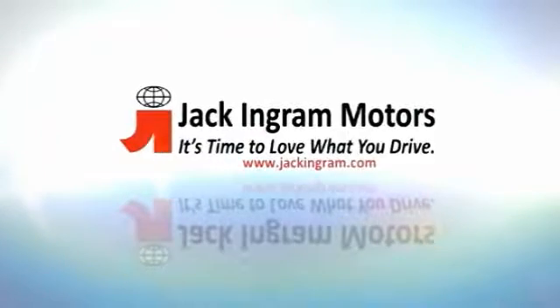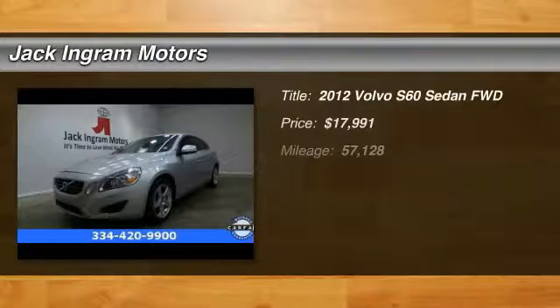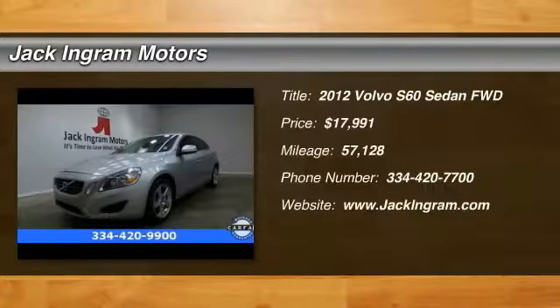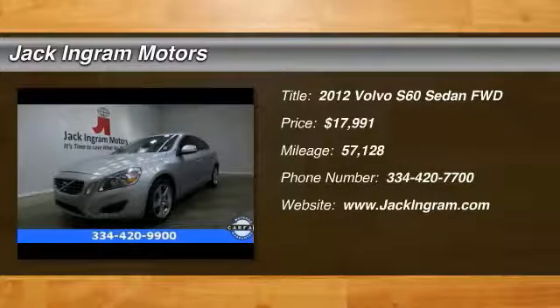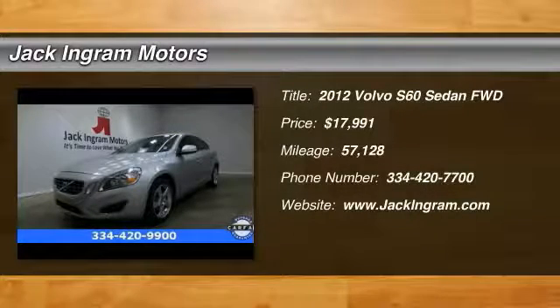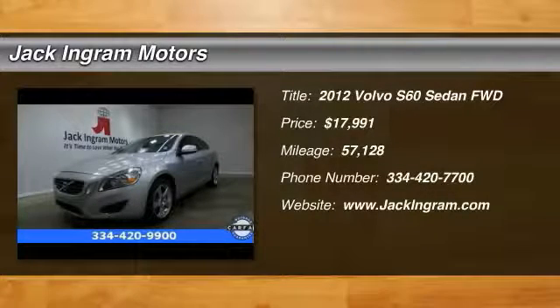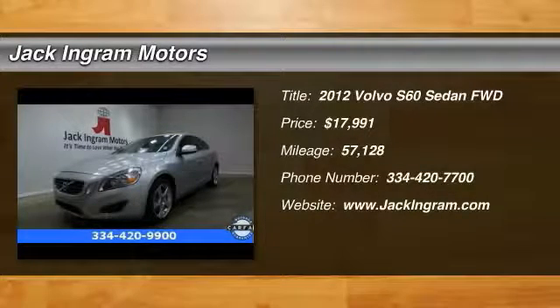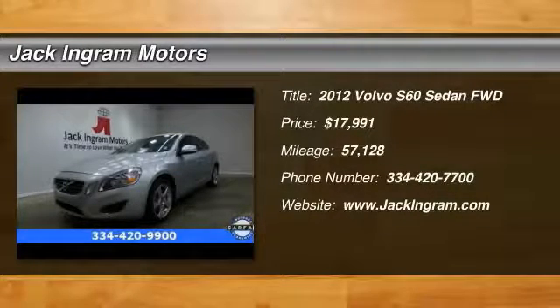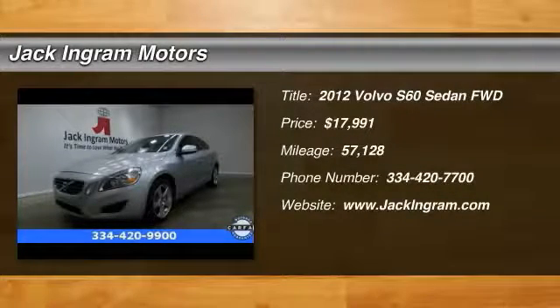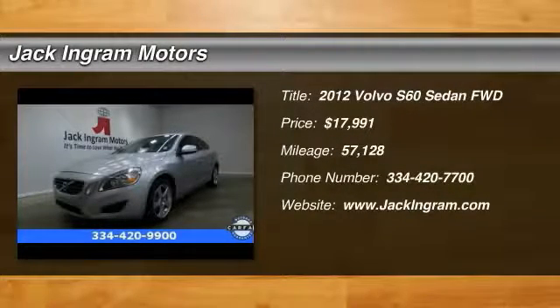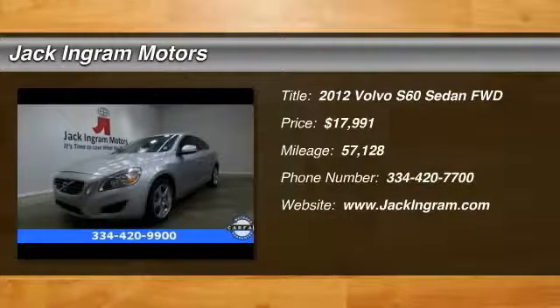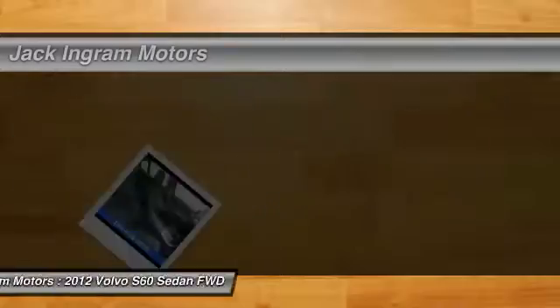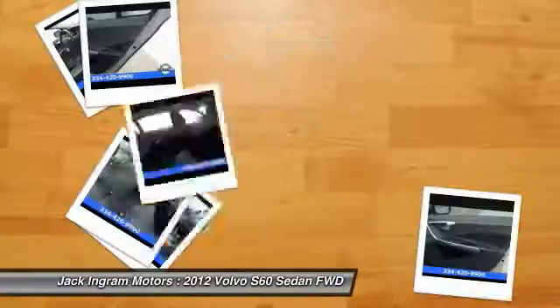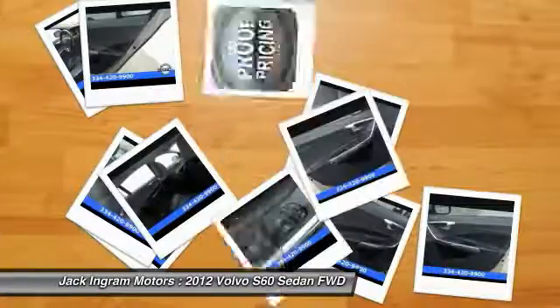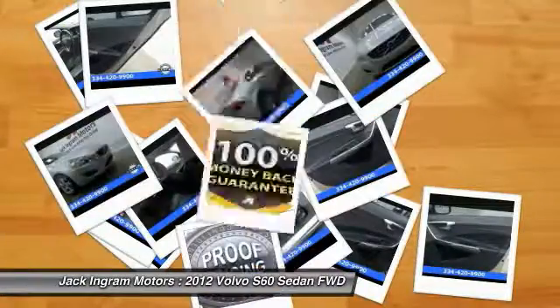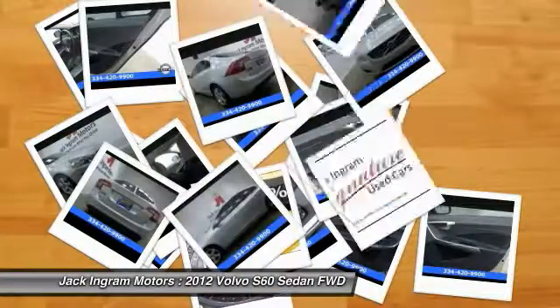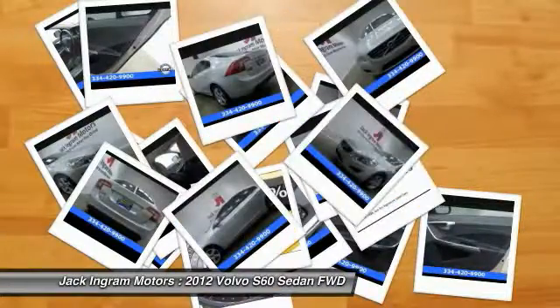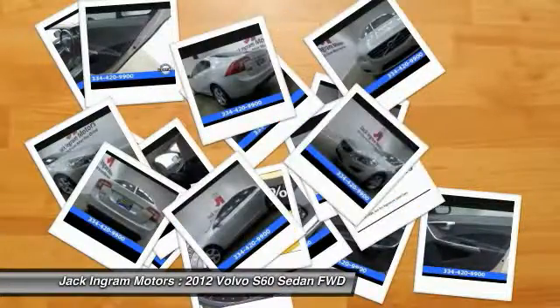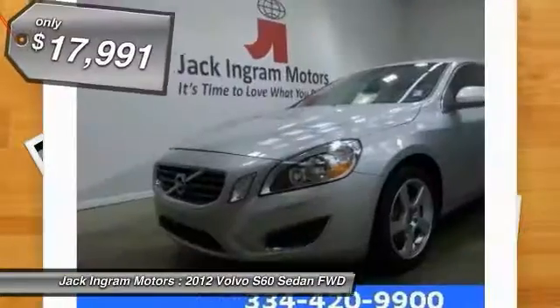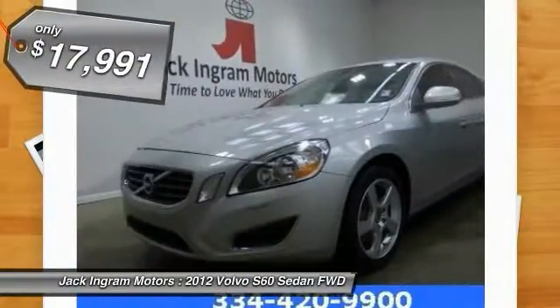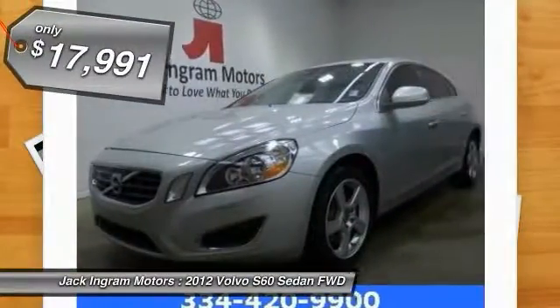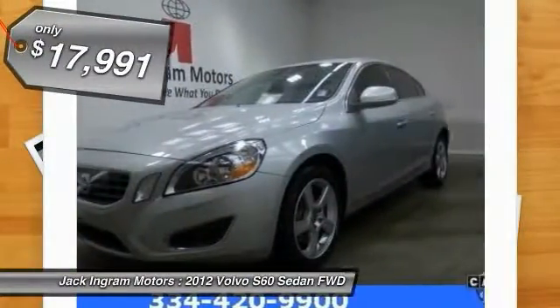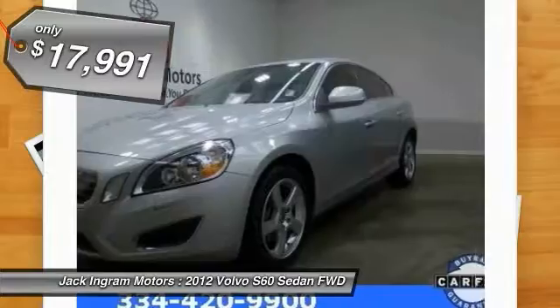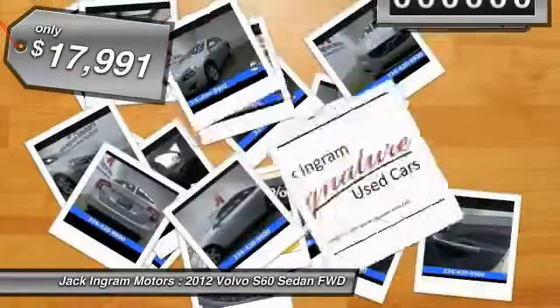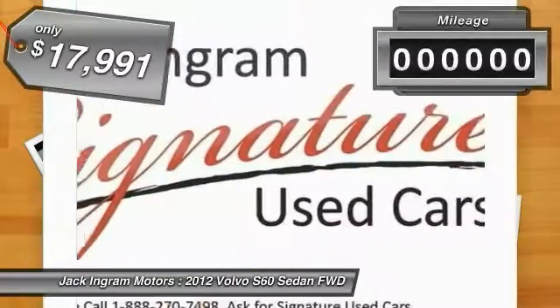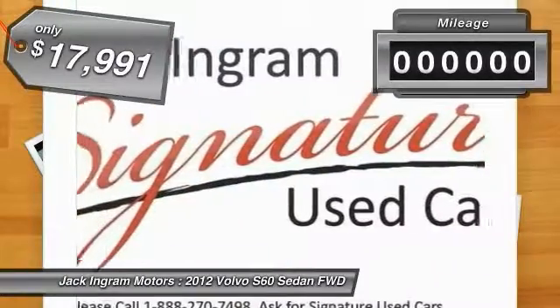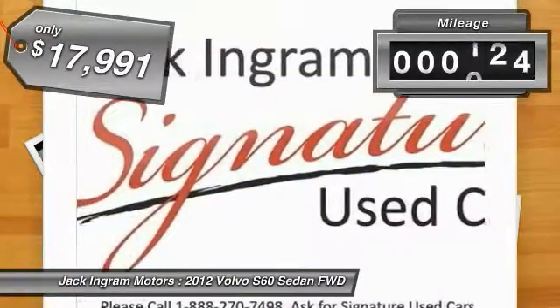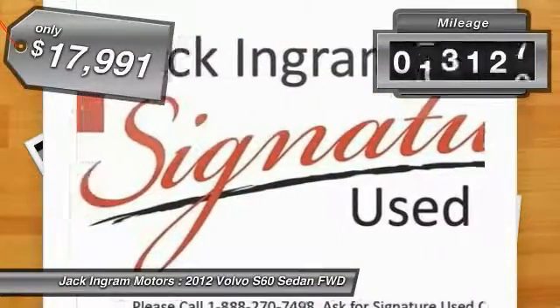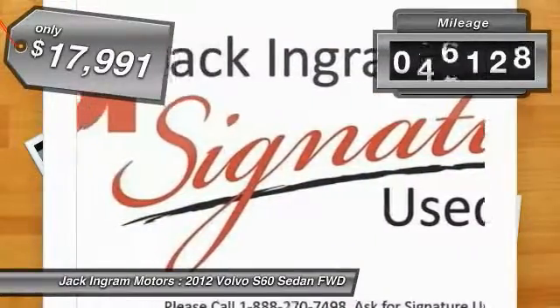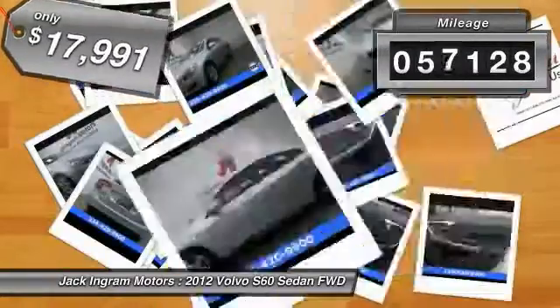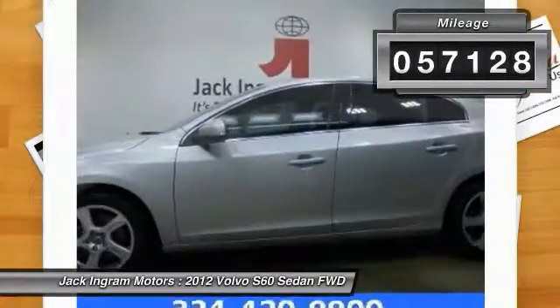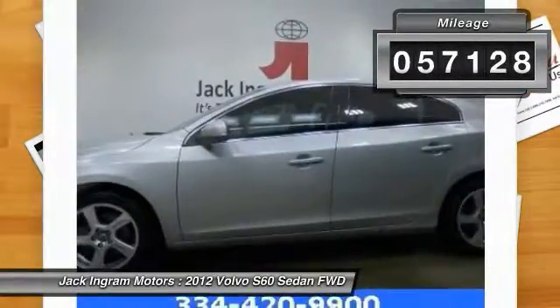The 2012 S60 — downright shameless with the affection it shows for curves. The Volvo S60 is waiting for you and is priced below $20,000. This vehicle has less than 60,000 miles.